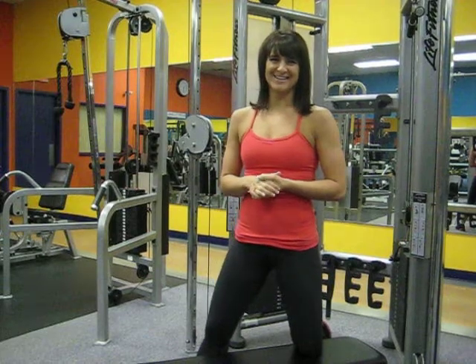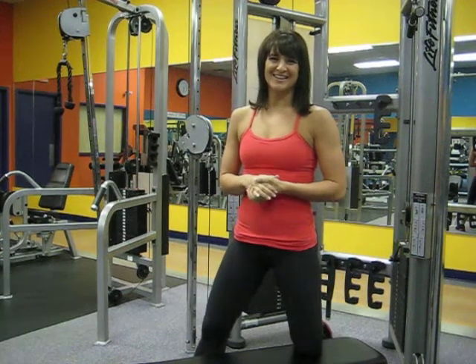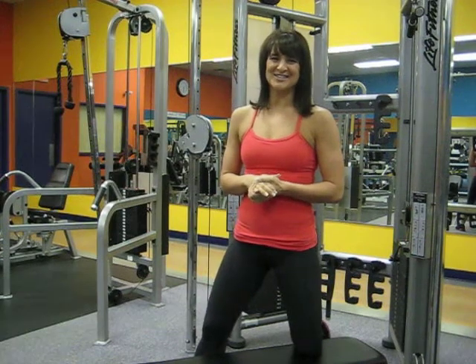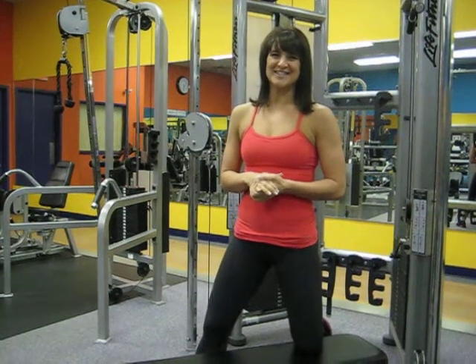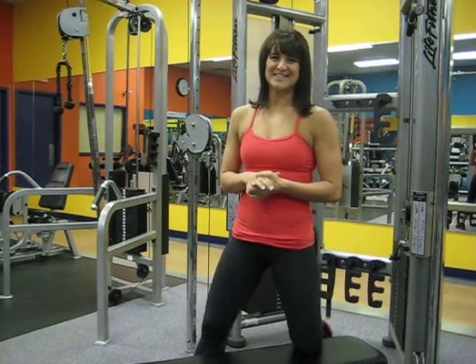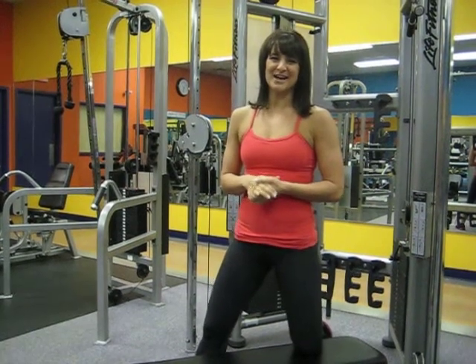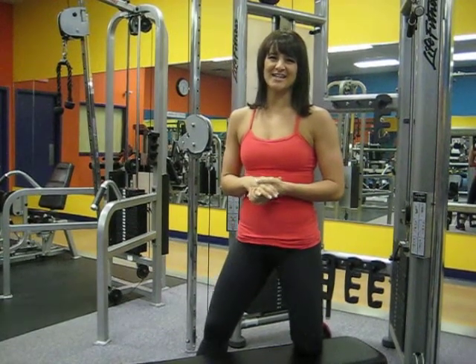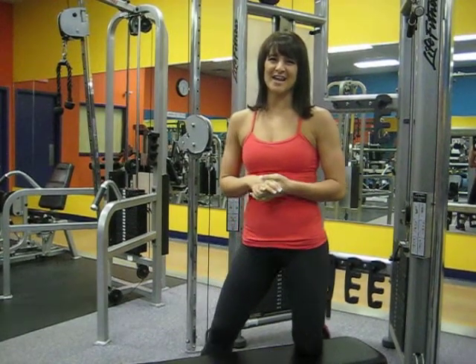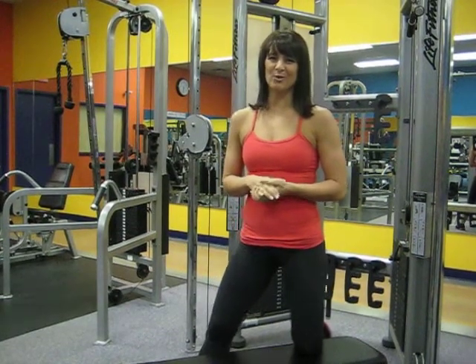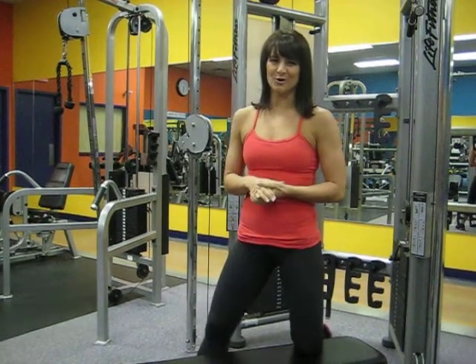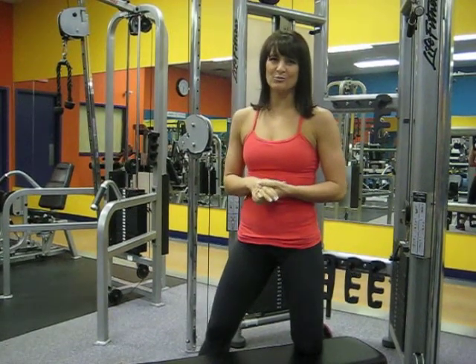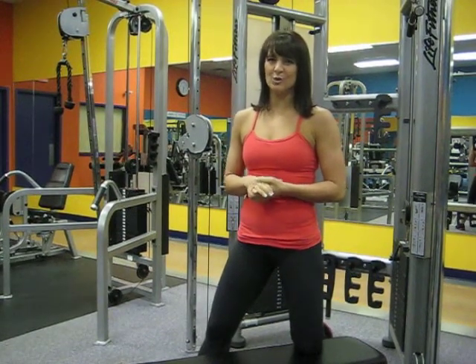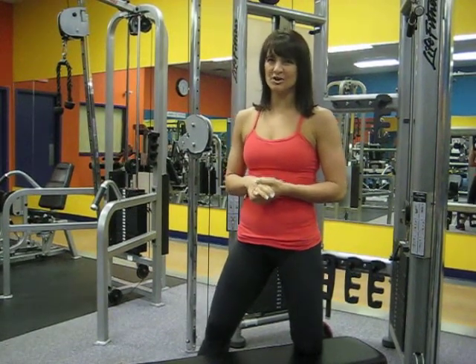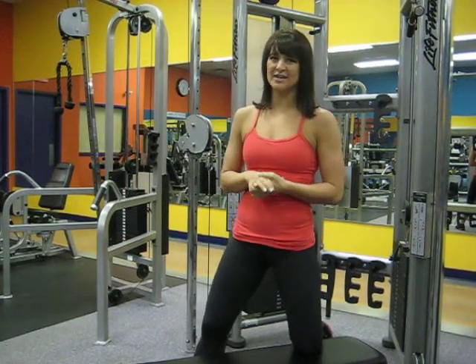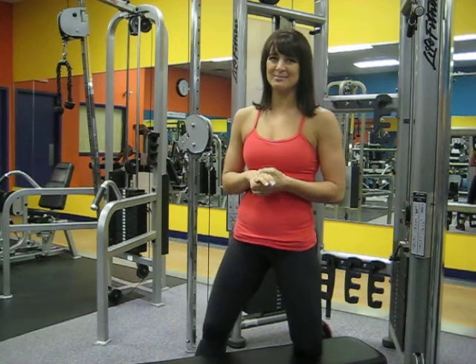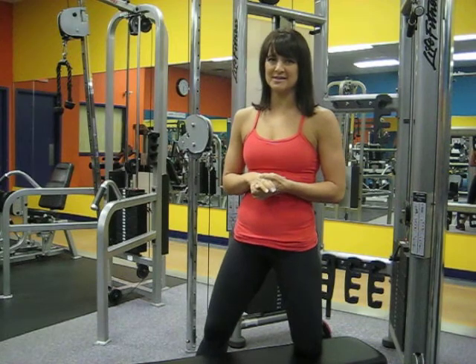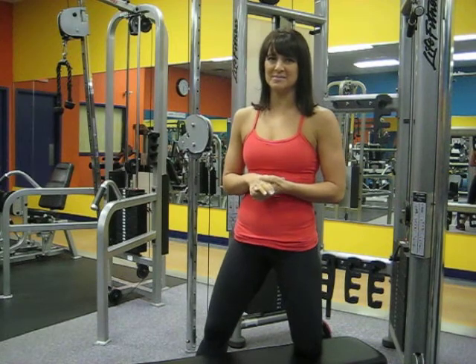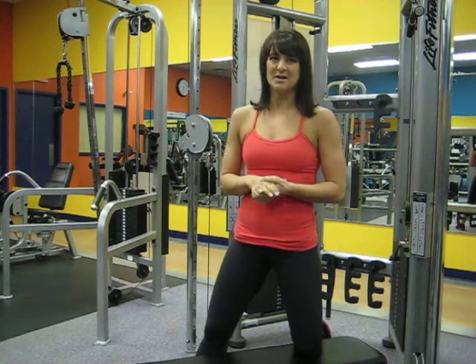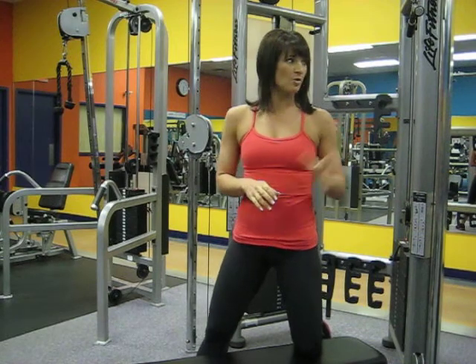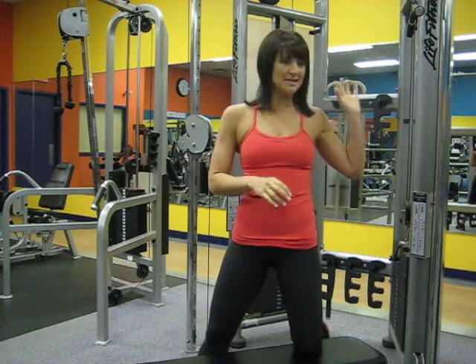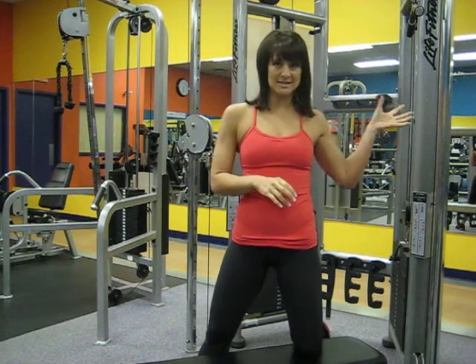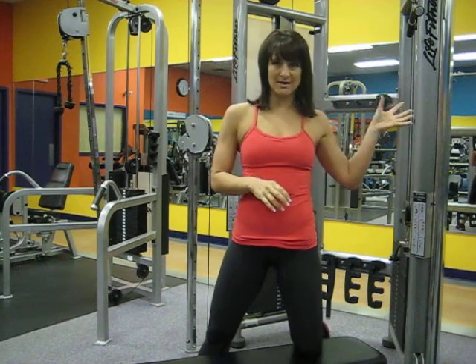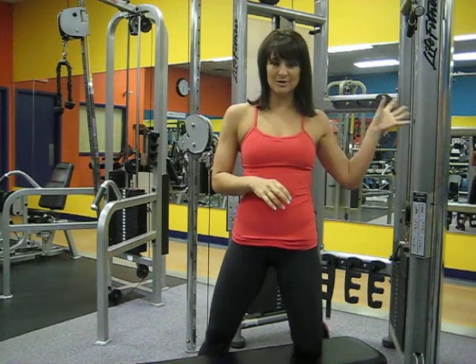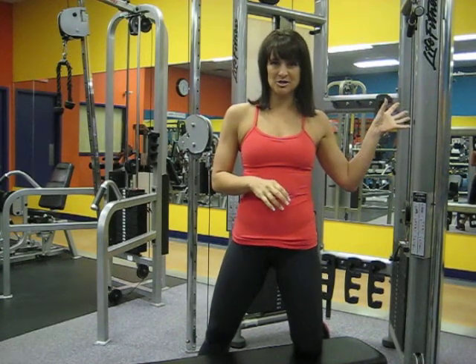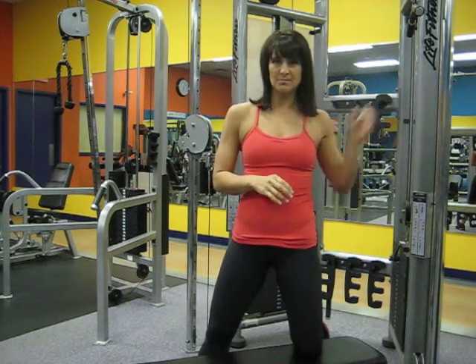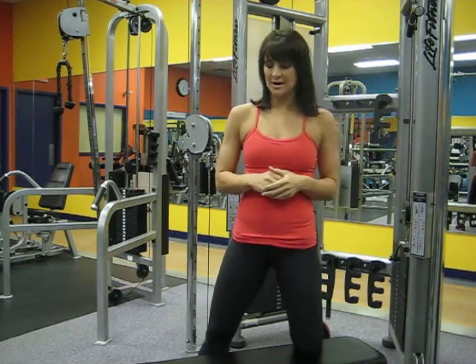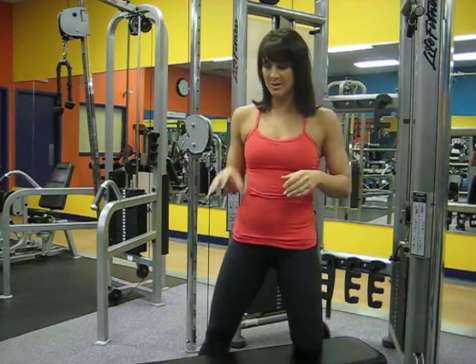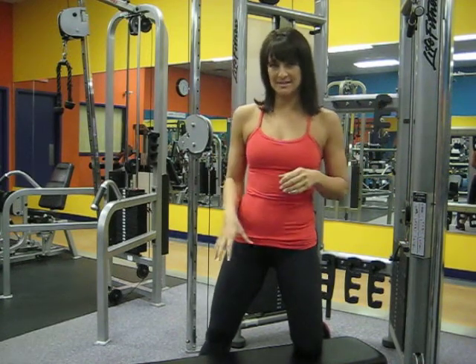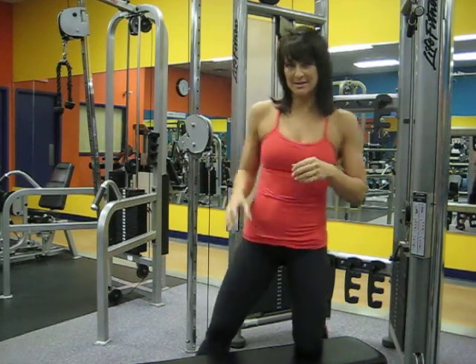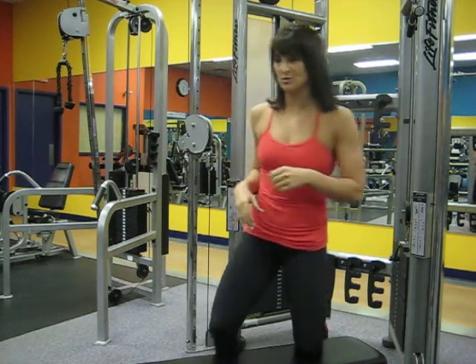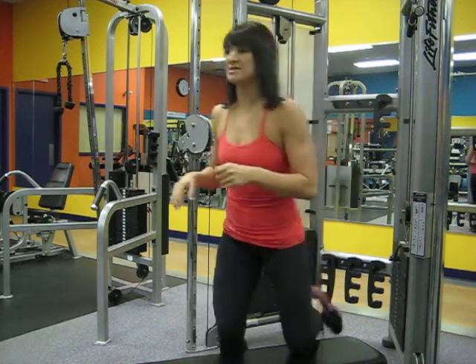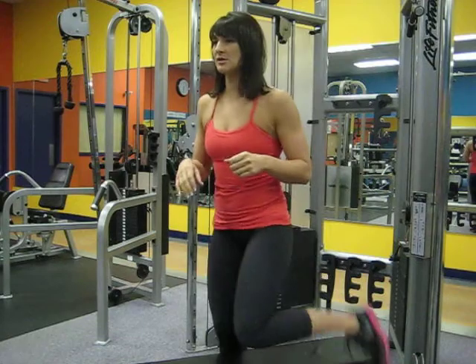This exercise is the behind head cable curl and we will be targeting the biceps. All we need is a pulley machine as well as a seat to be seated on.